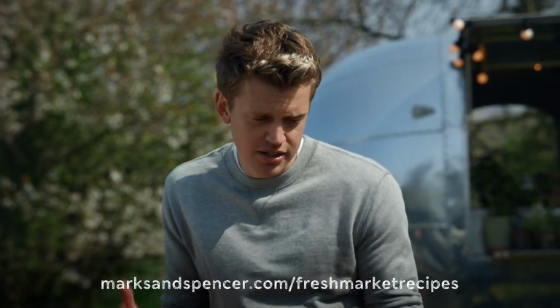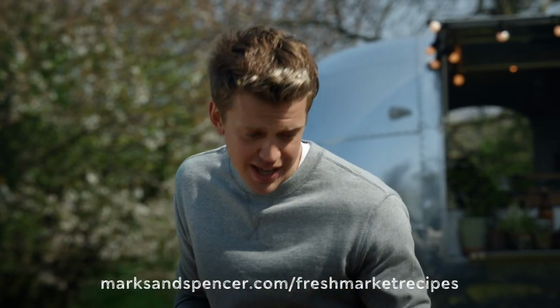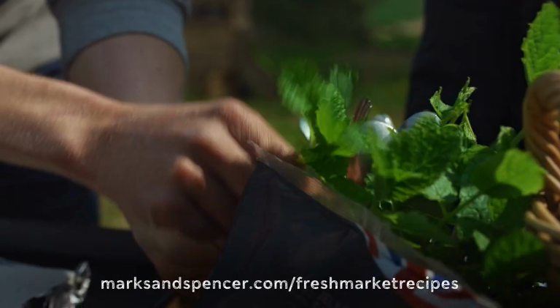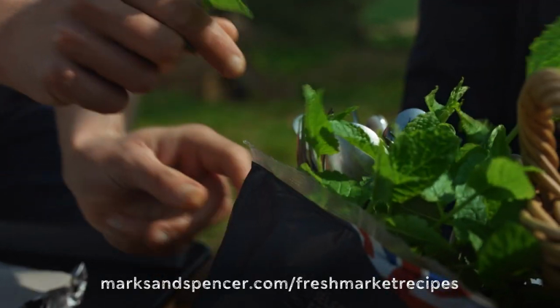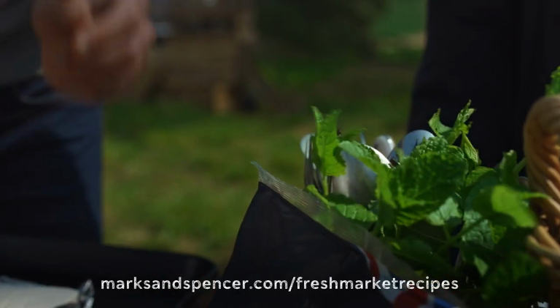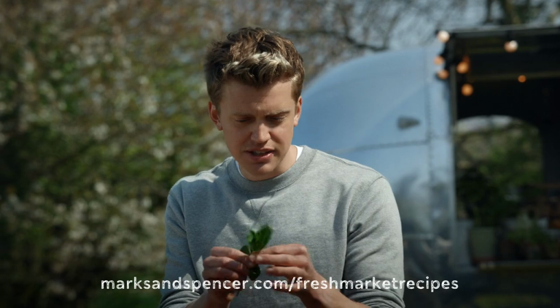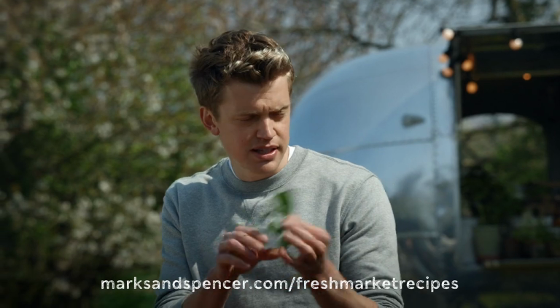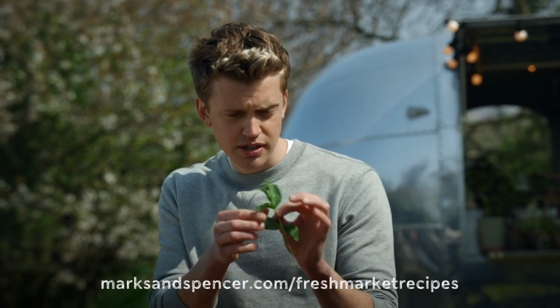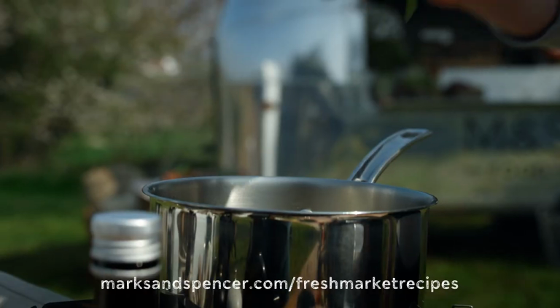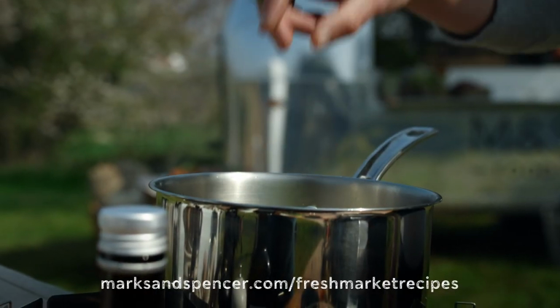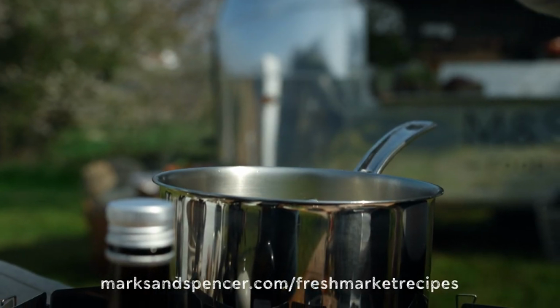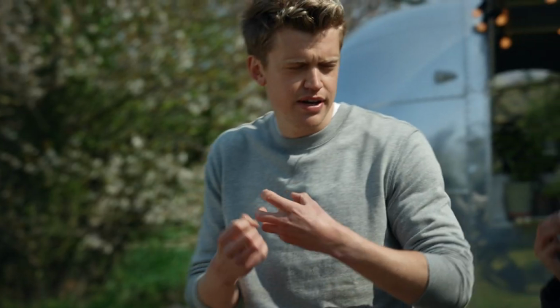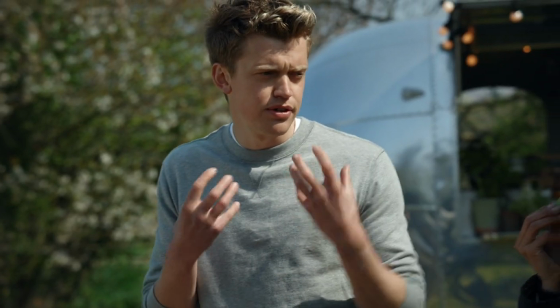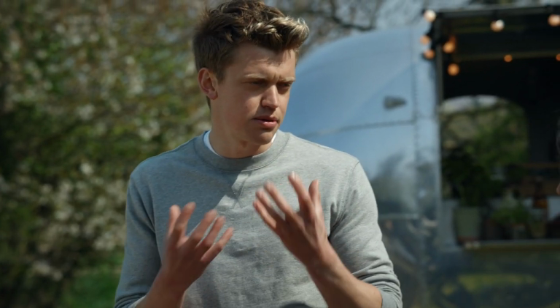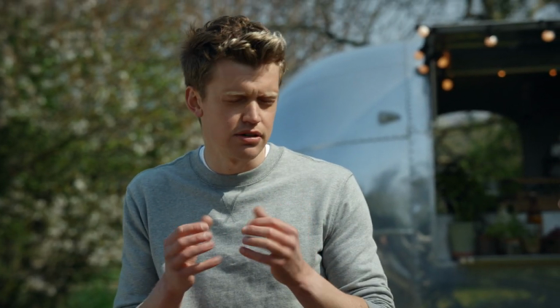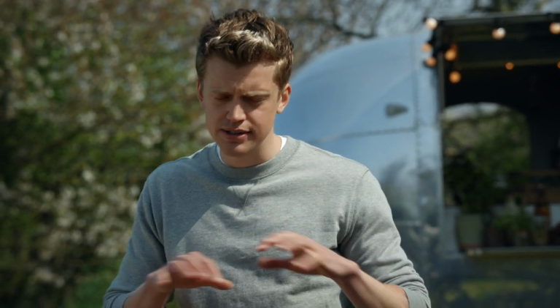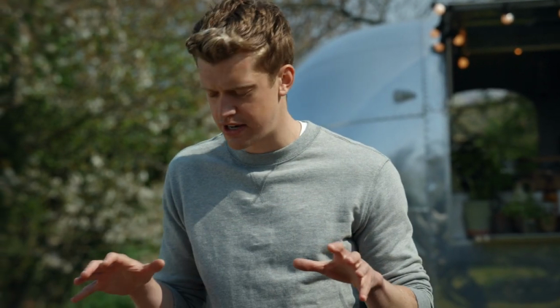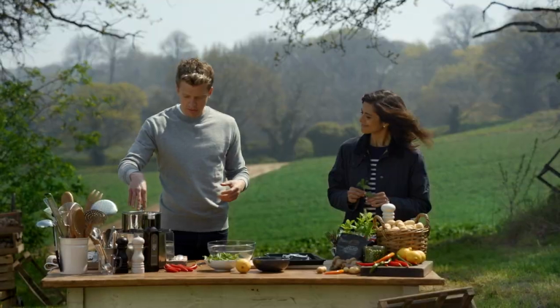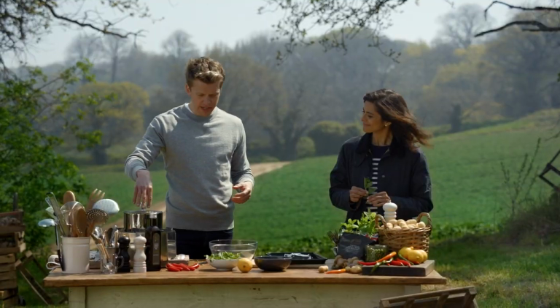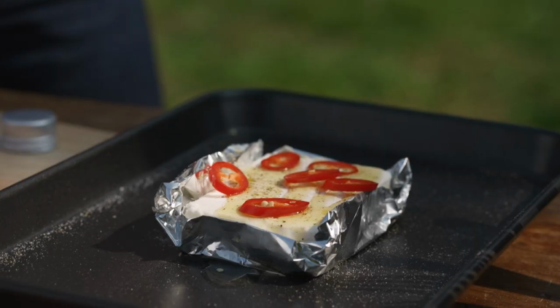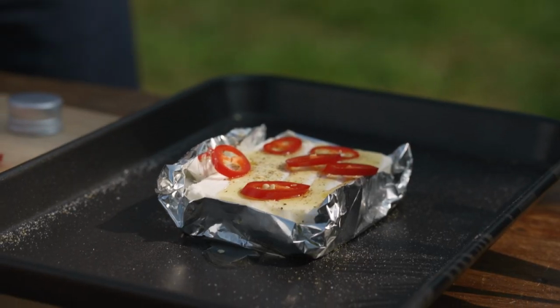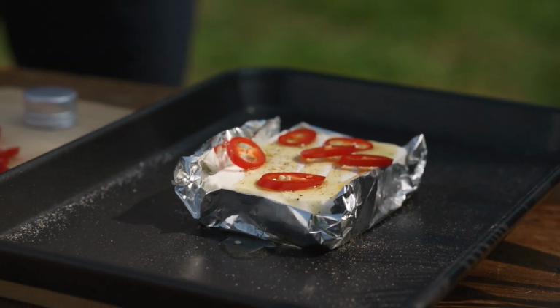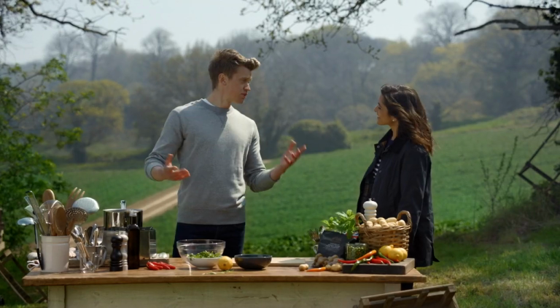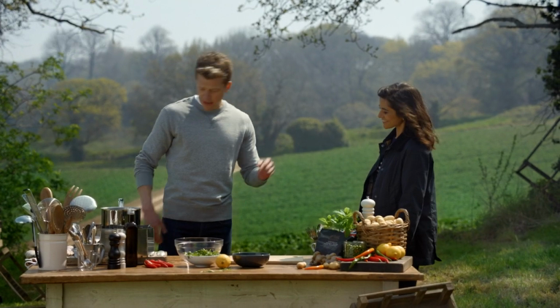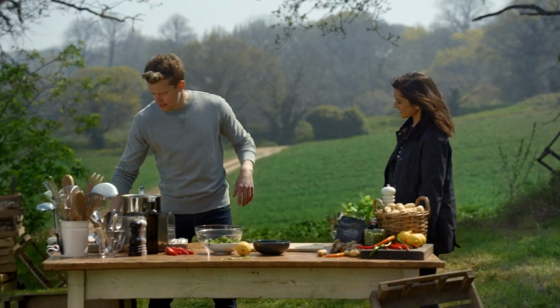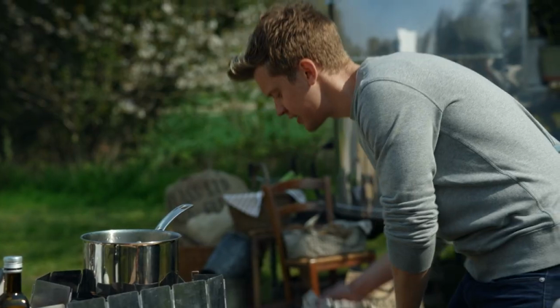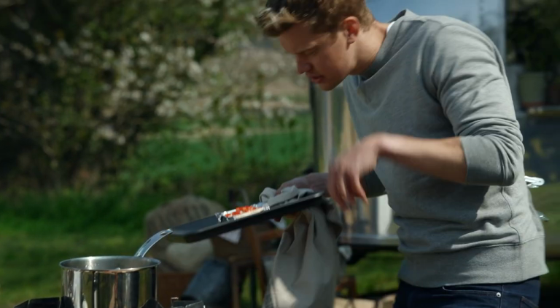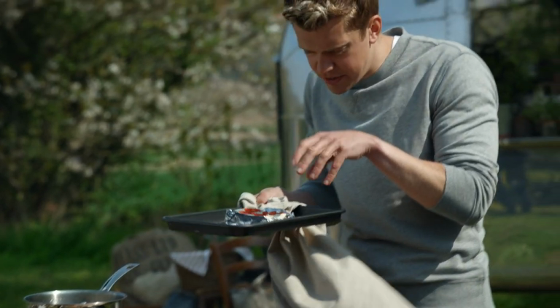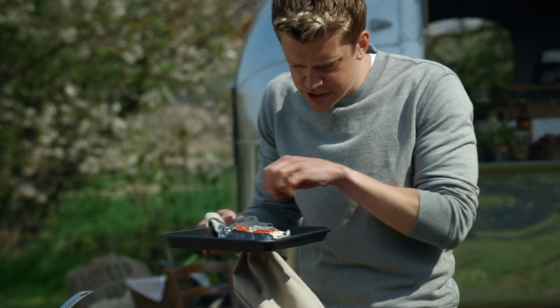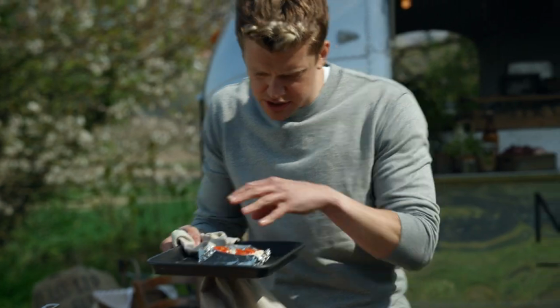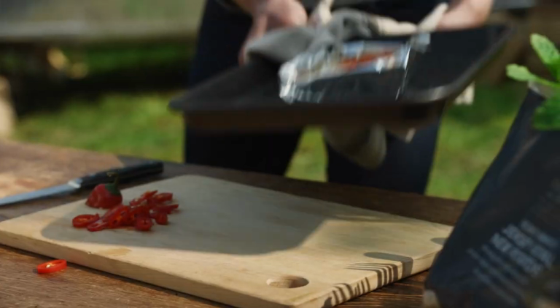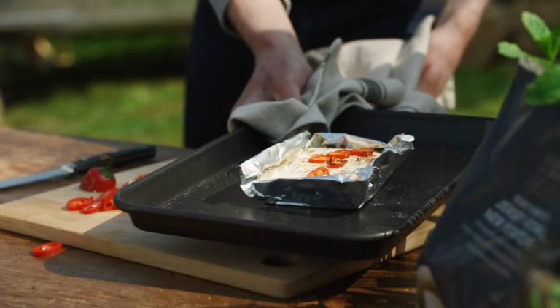Now, my top tip: when you're cooking your Jersey Royals, add some mint to it and you're just going to get that mint flavour infused into the potatoes nice and gently. So whilst they're going, let's talk about the feta. Here's one we baked earlier, and you can see the top of that feta just starting to caramelise.